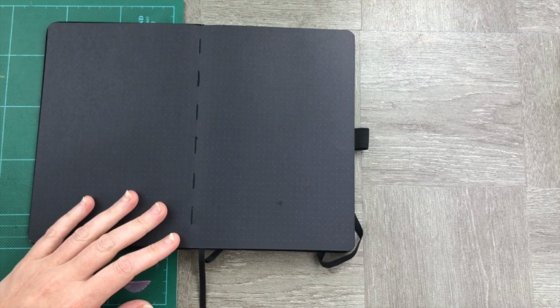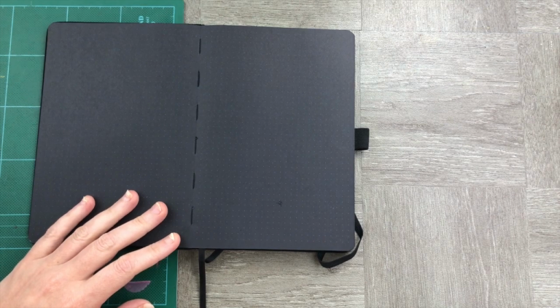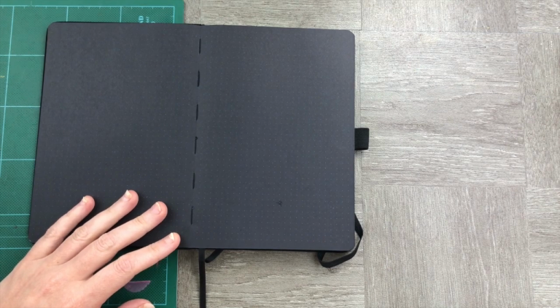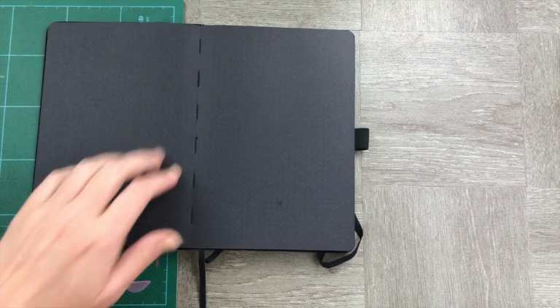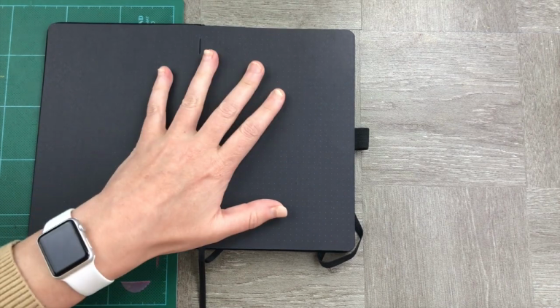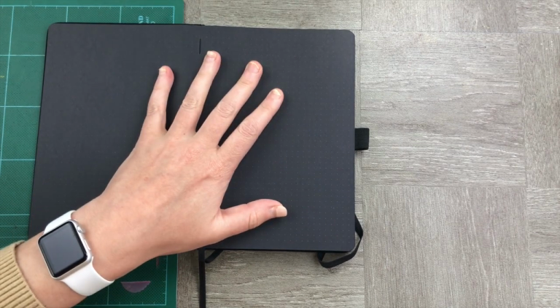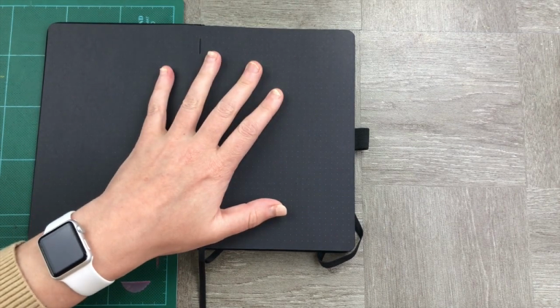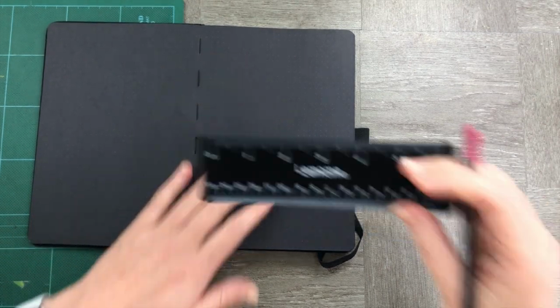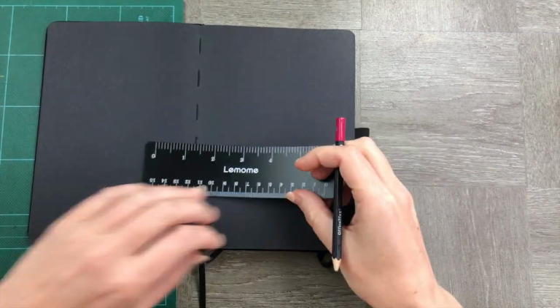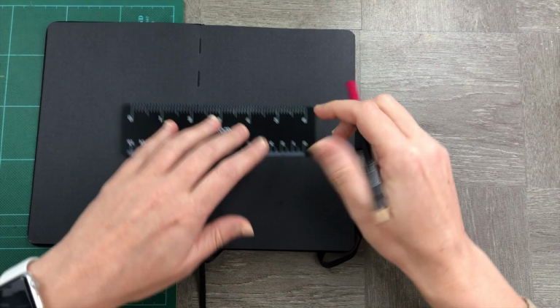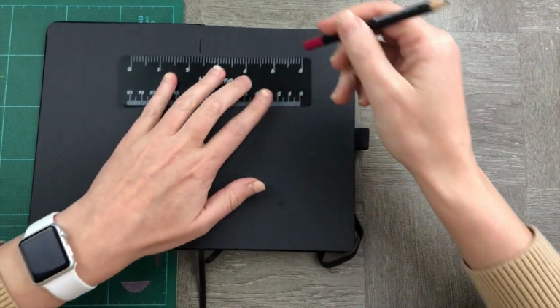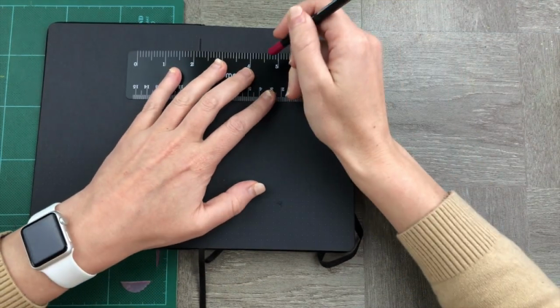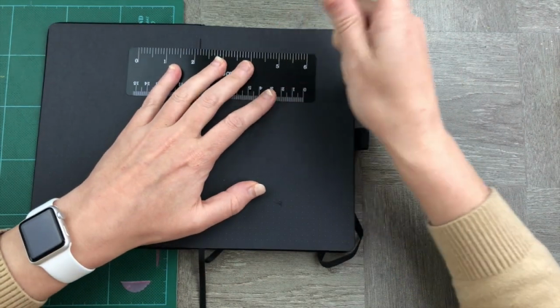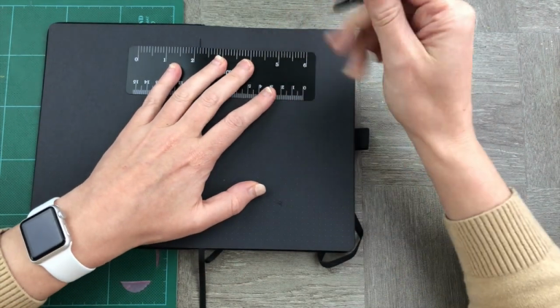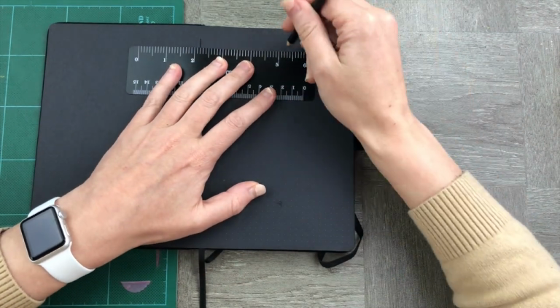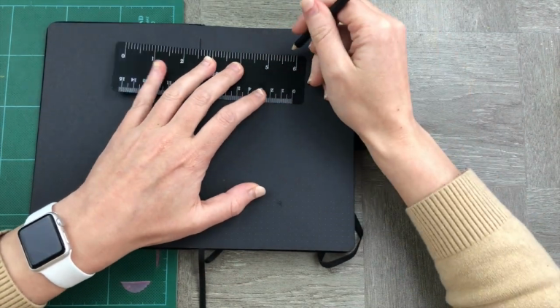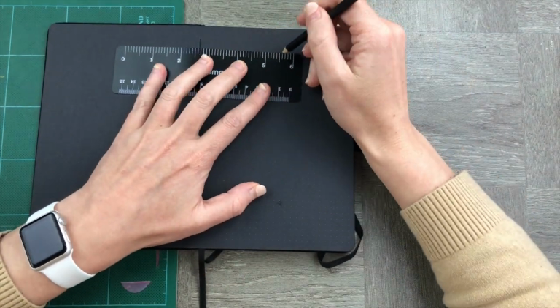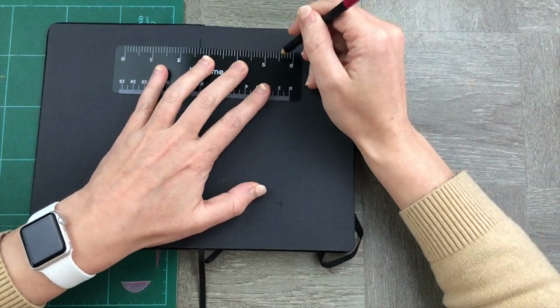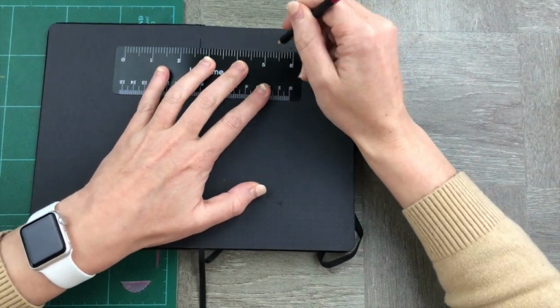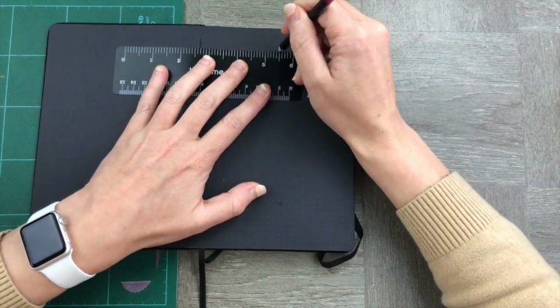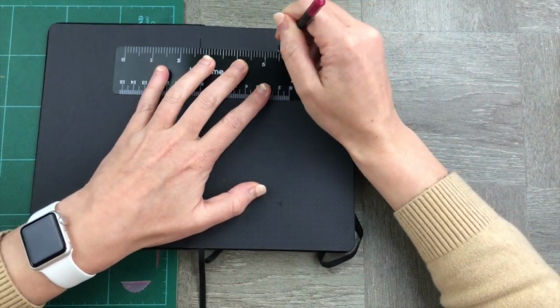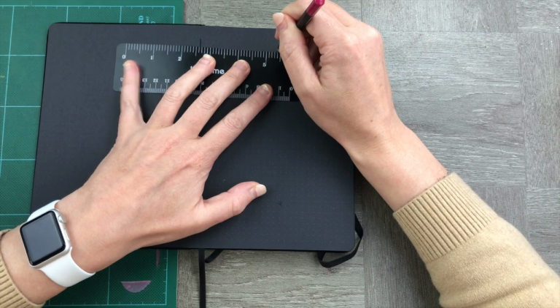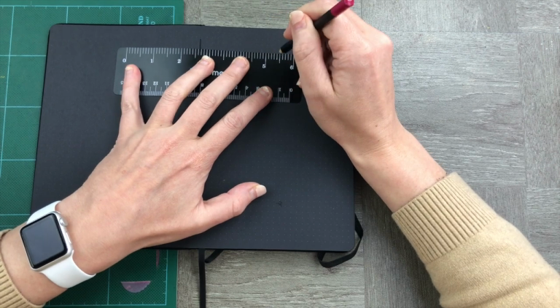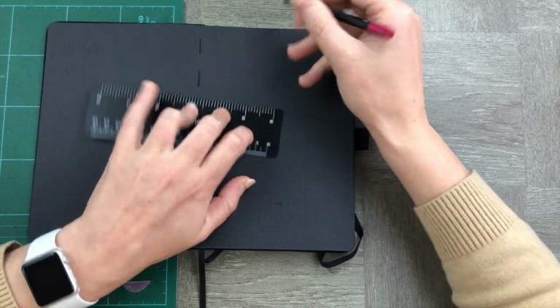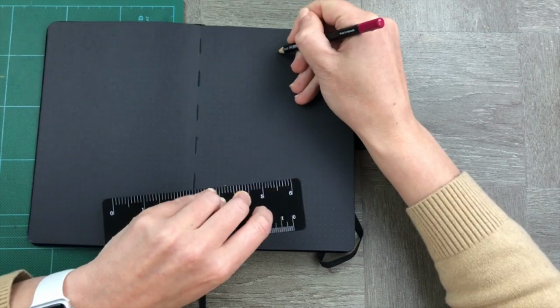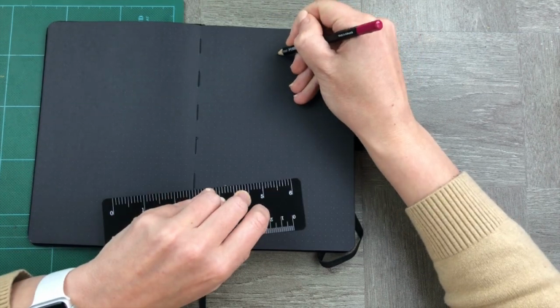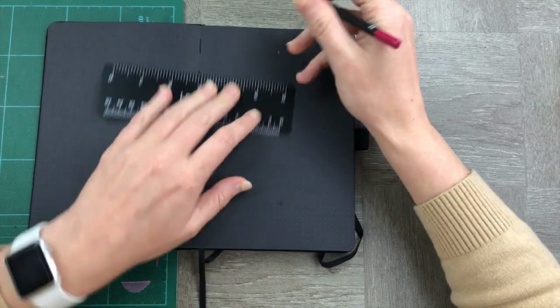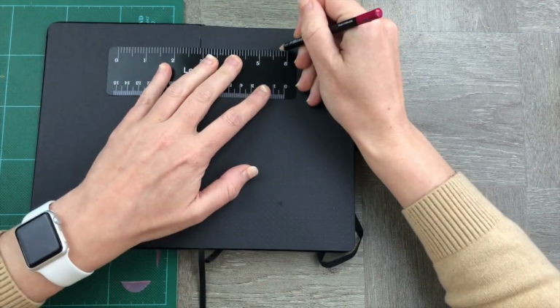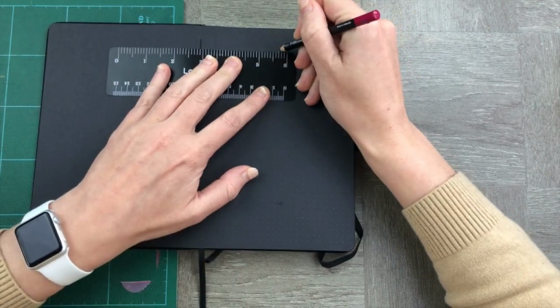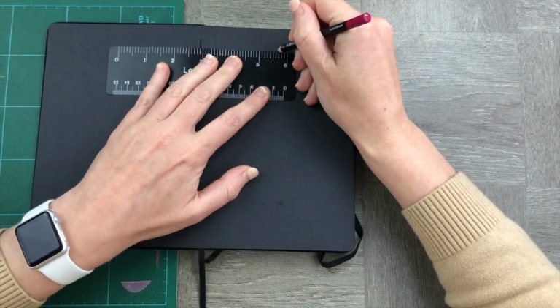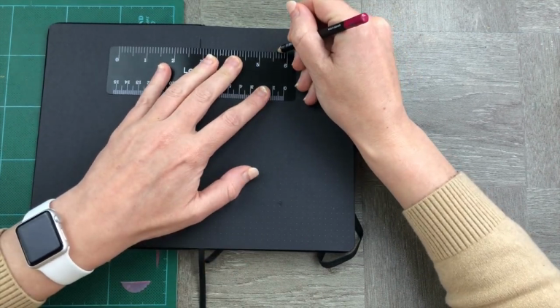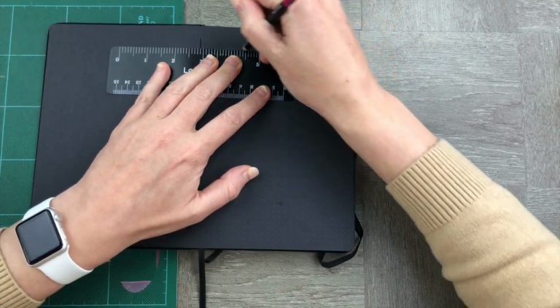The next step is to take our ruler and measure out what areas we'd like to pop up. This is really simple — you just need to make sure that they're the same length on either side so that they pop up really well.